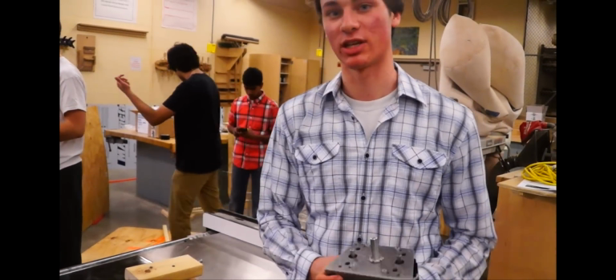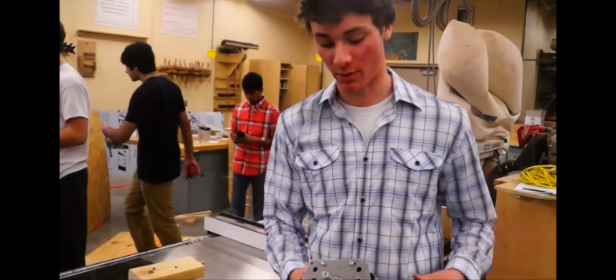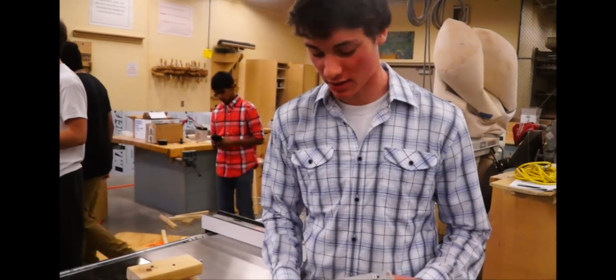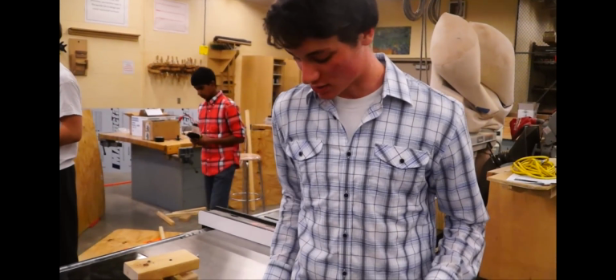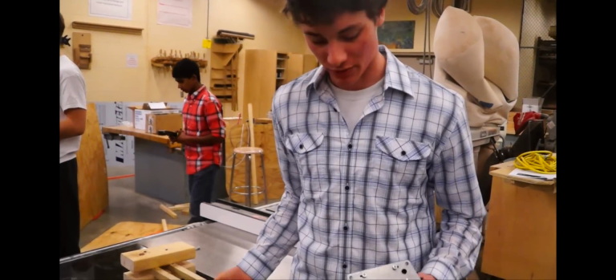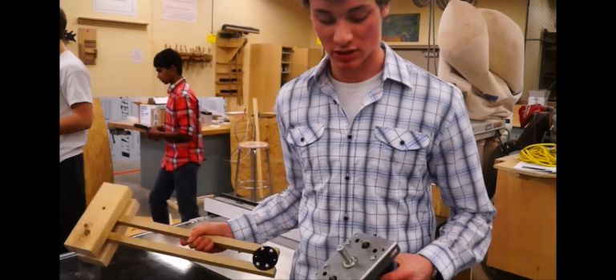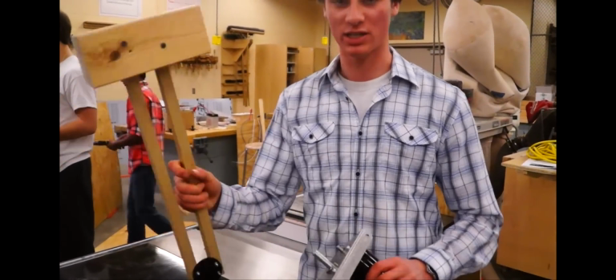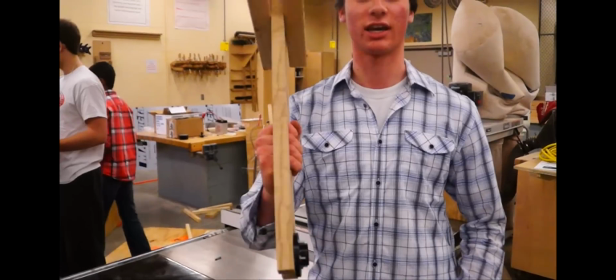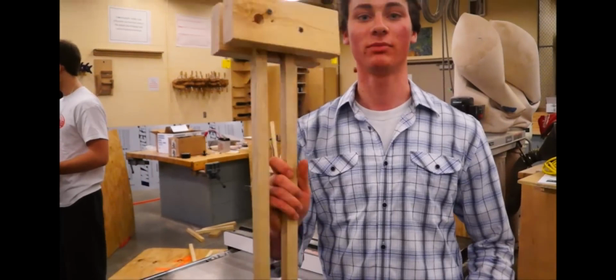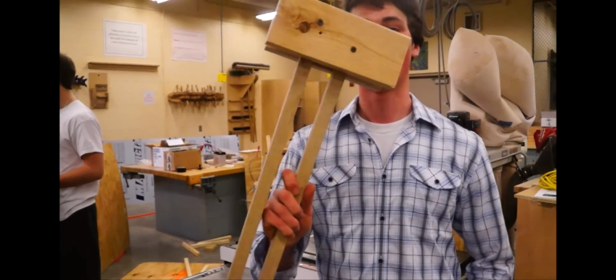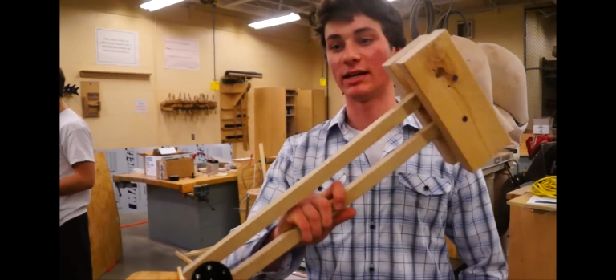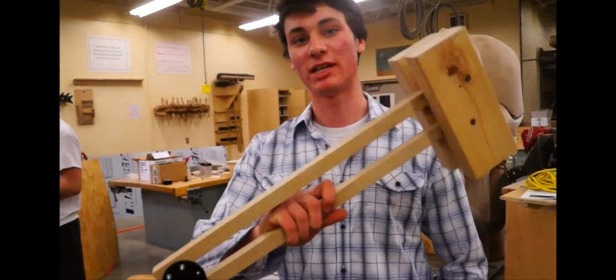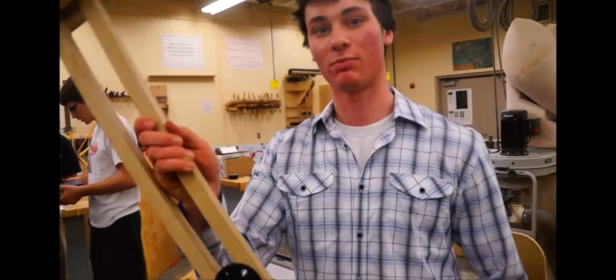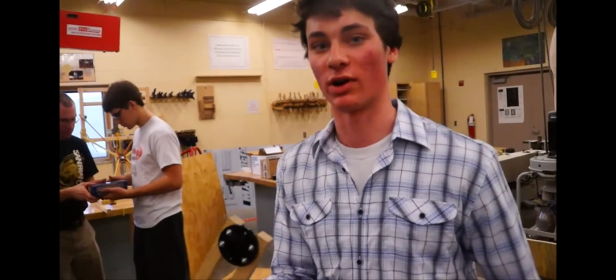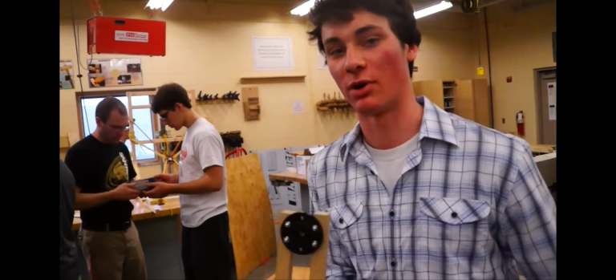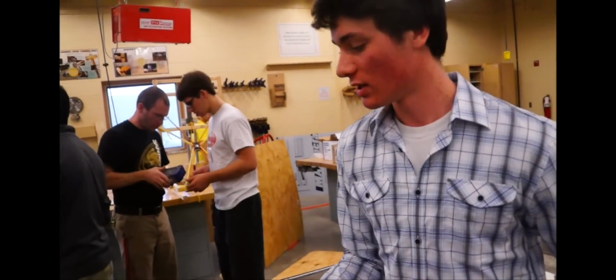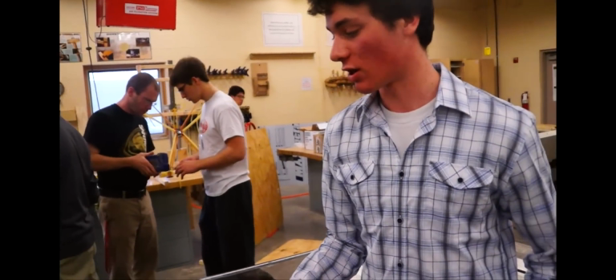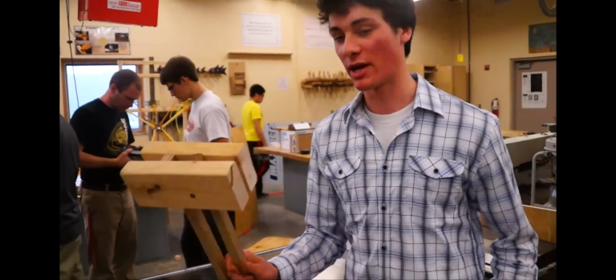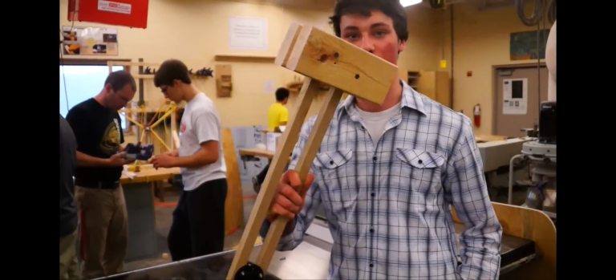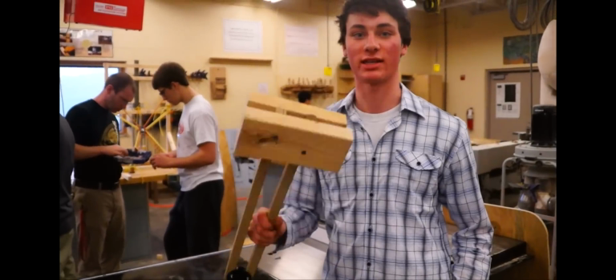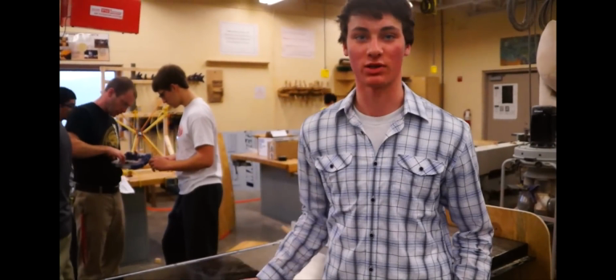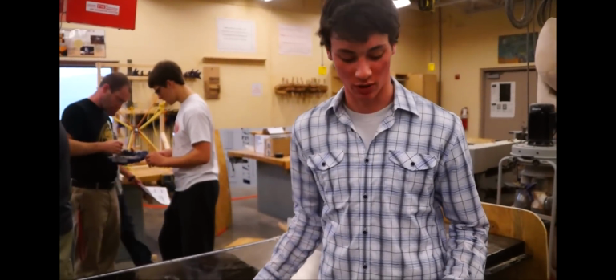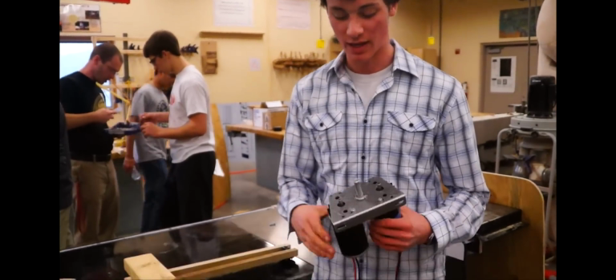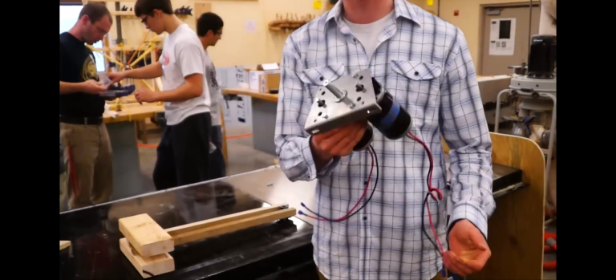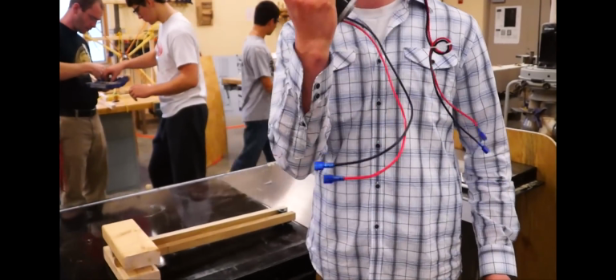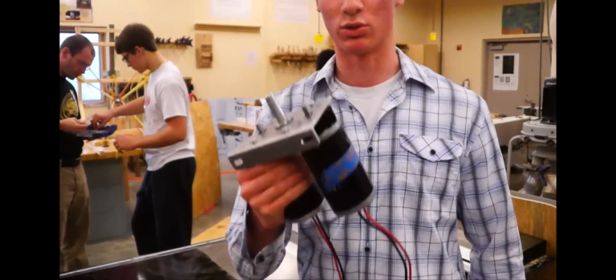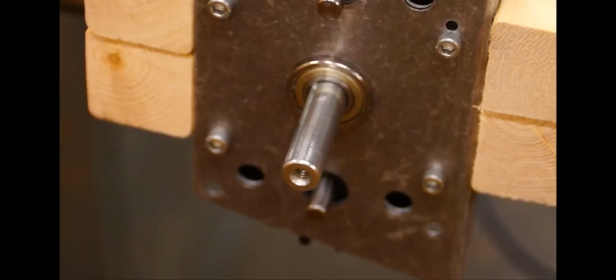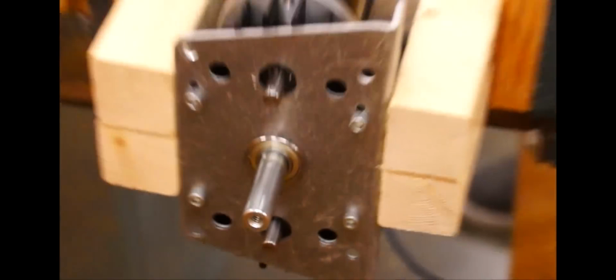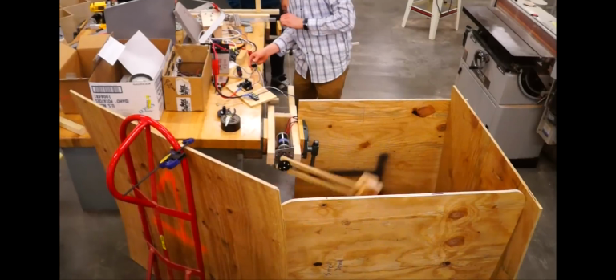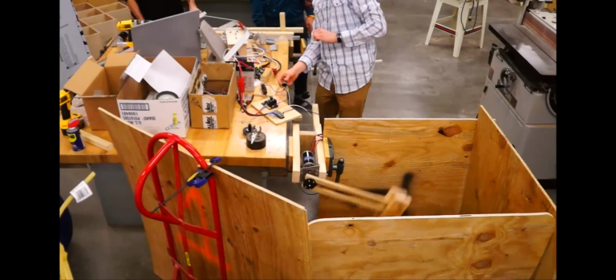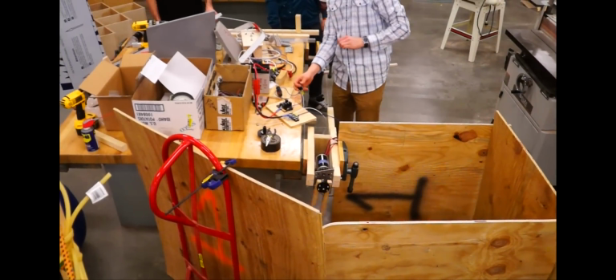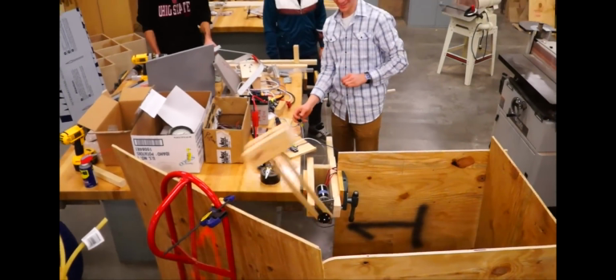Now it's getting really complicated. This is basically just a kicking arm, and it speeds up before it hits the ball, so the momentum of the block at the end is what does the work. This dual-sit motor drives the kicking arm.